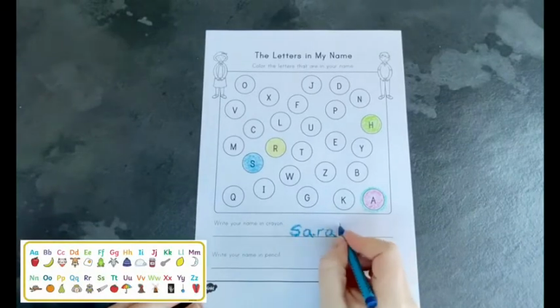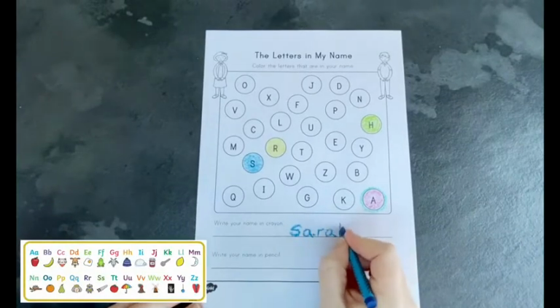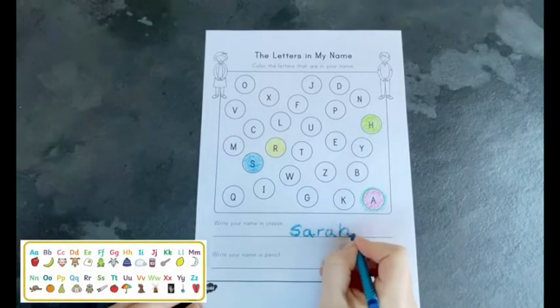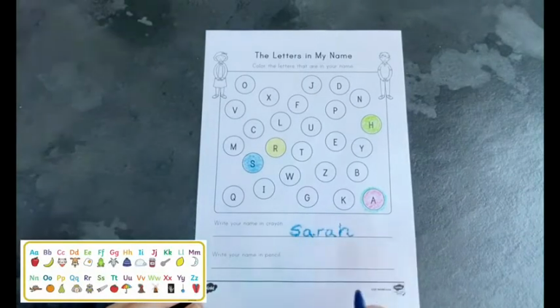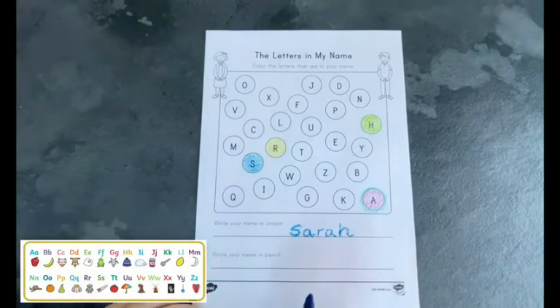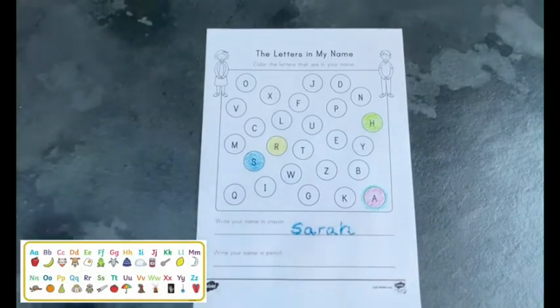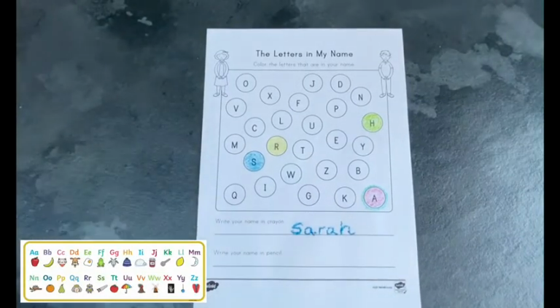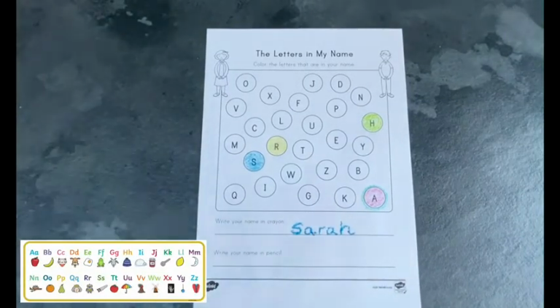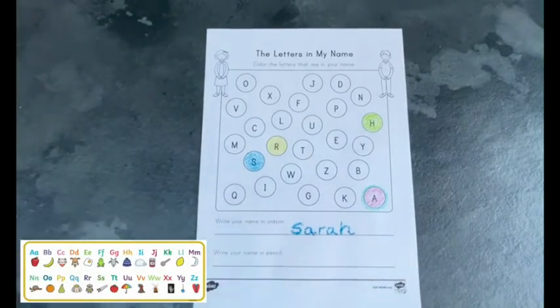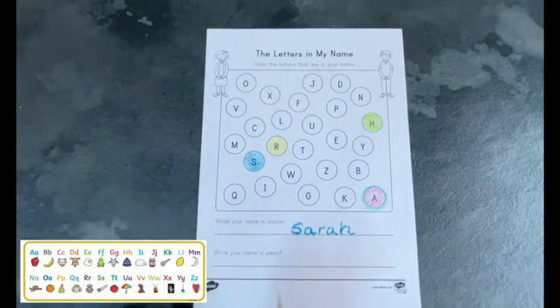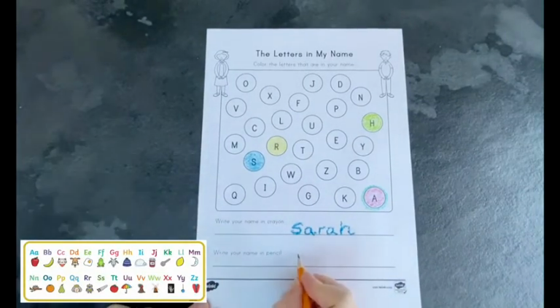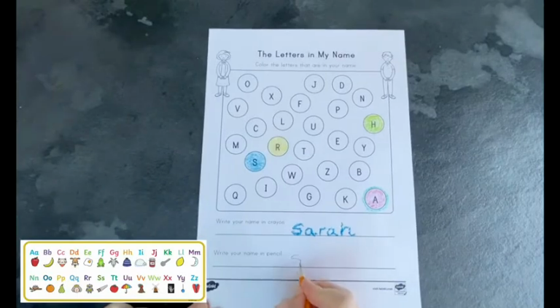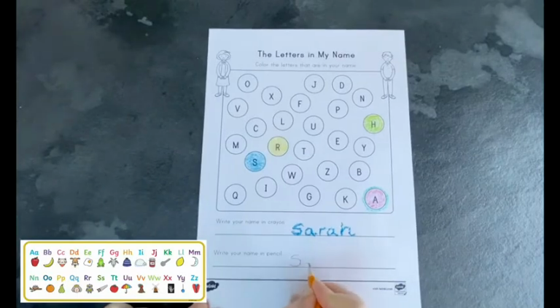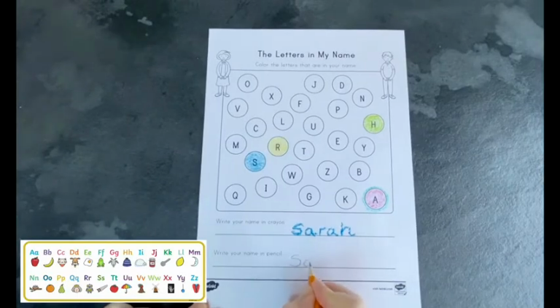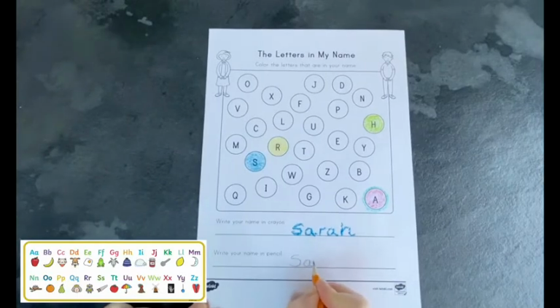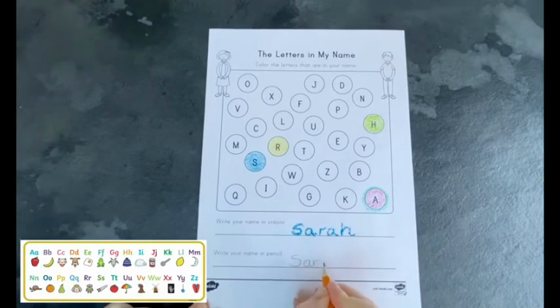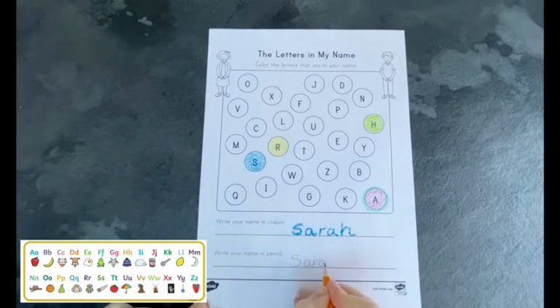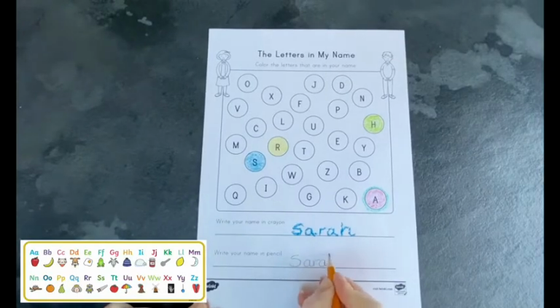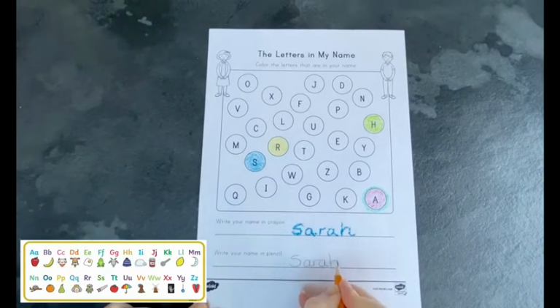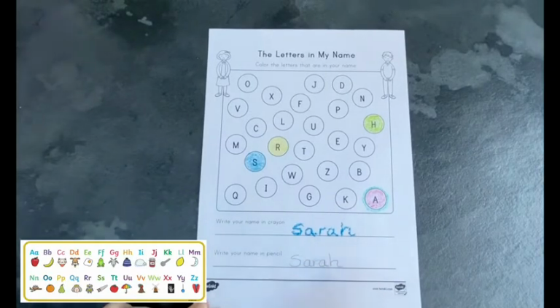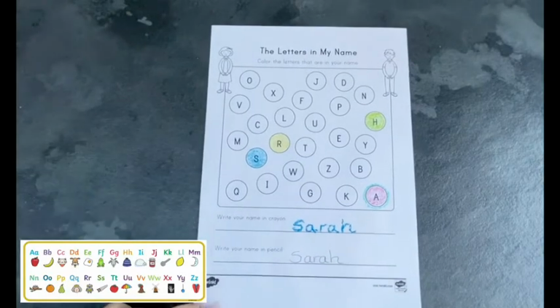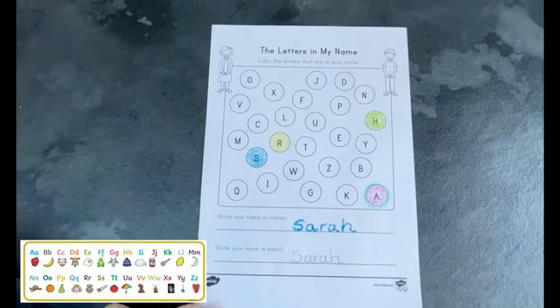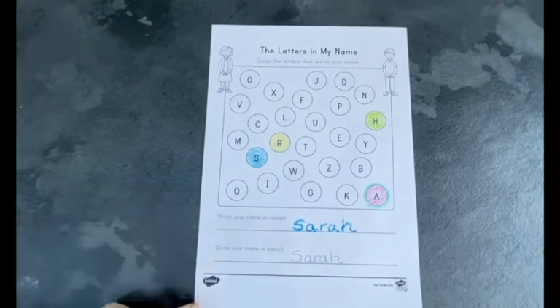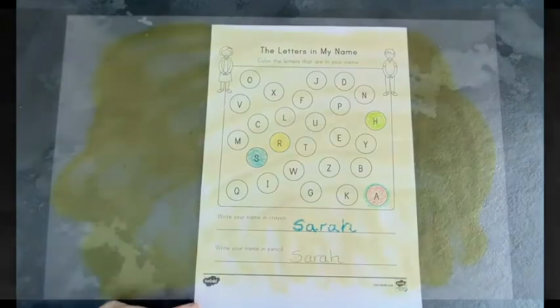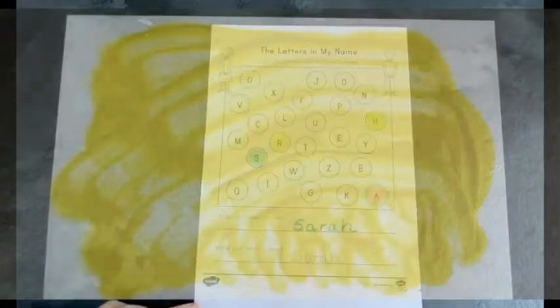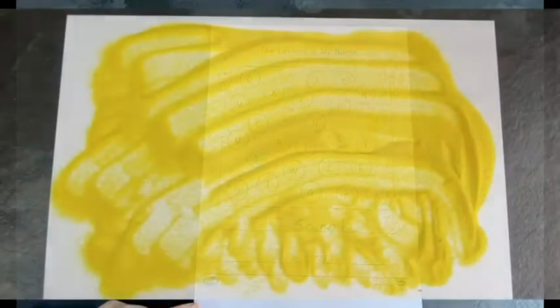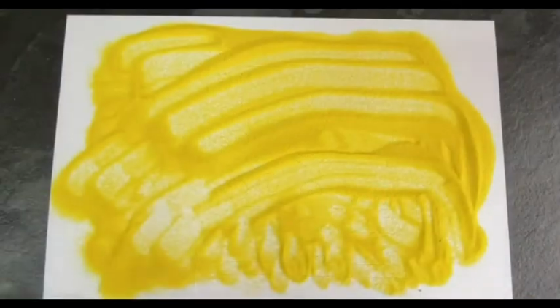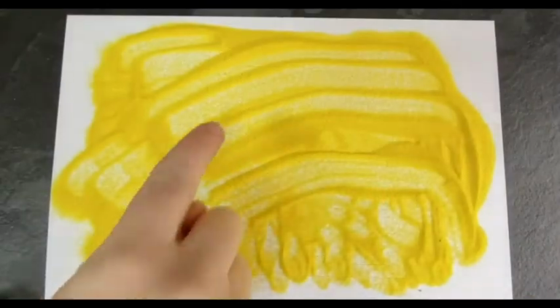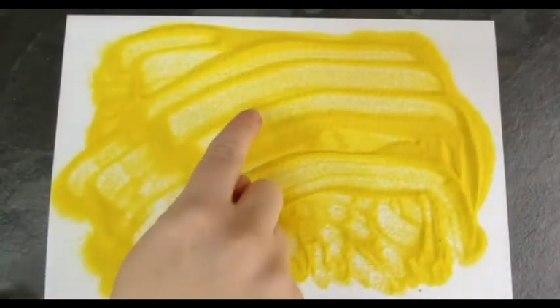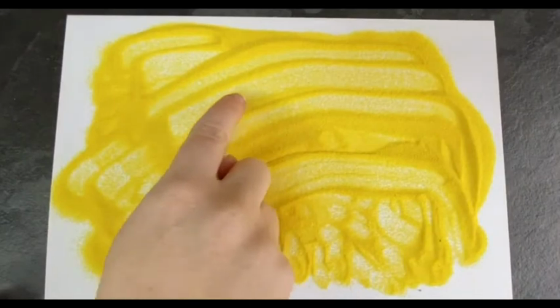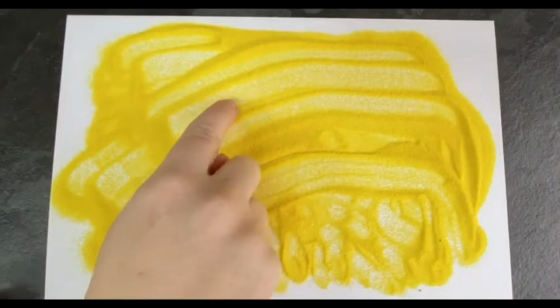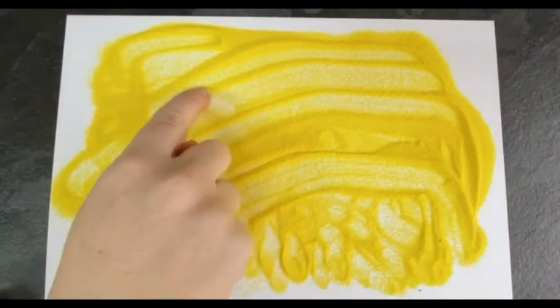Children are asked to write their name once in pencil and once in crayon. You could extend this by finding lots of different materials and resources for children to write their name in.